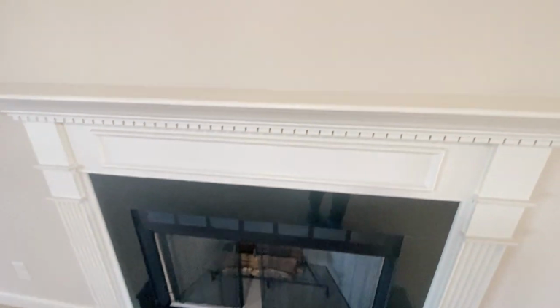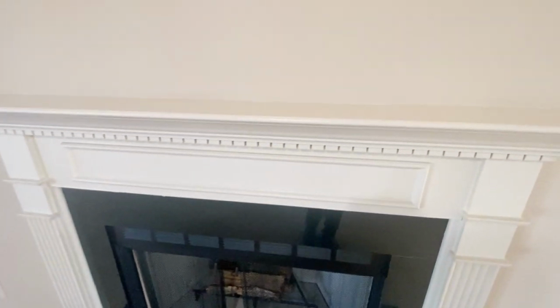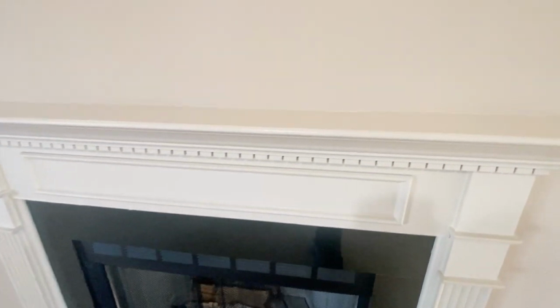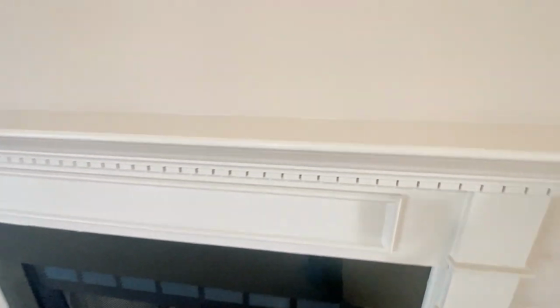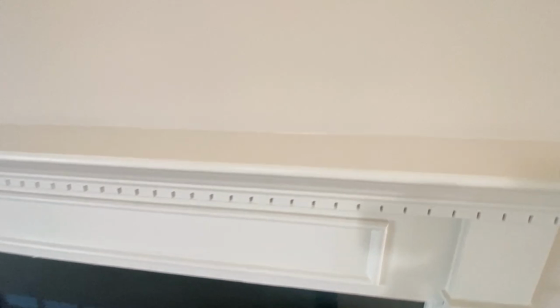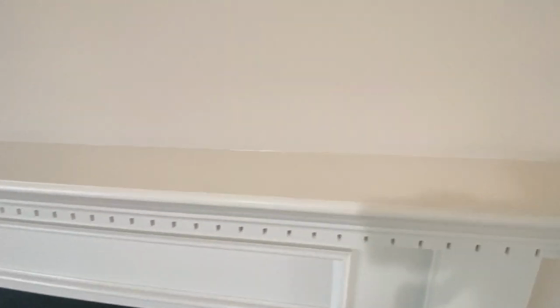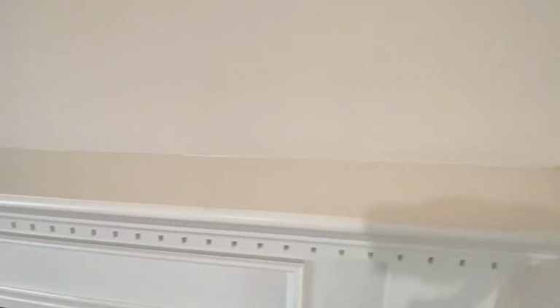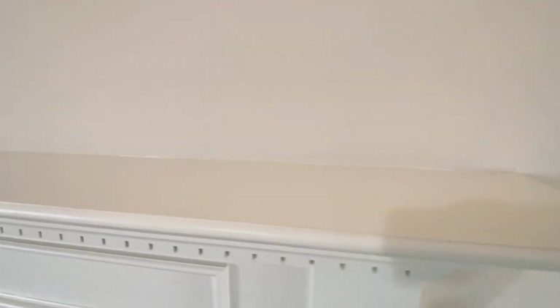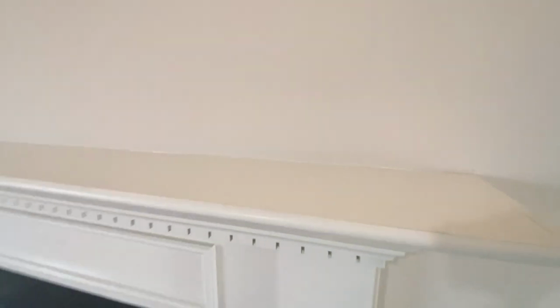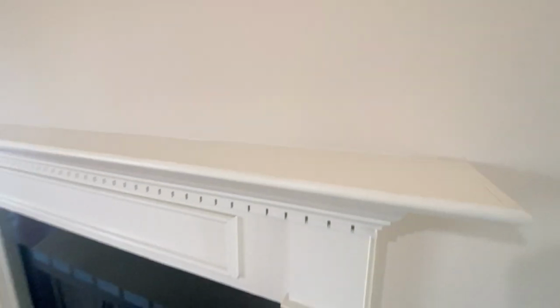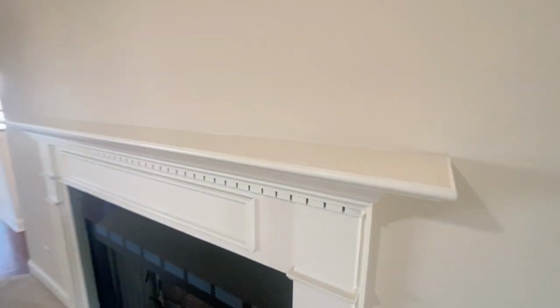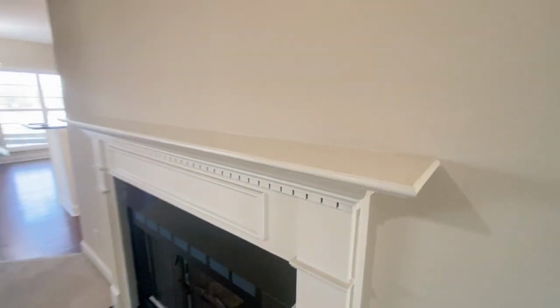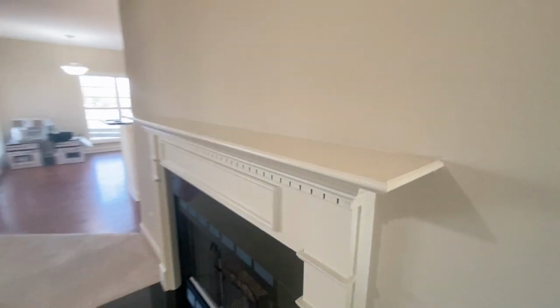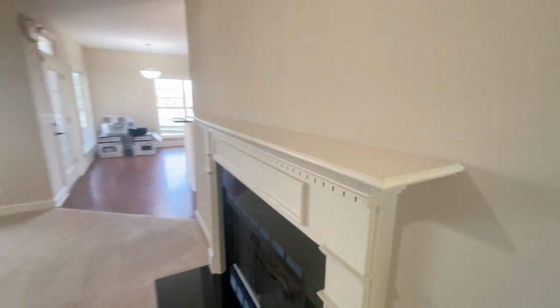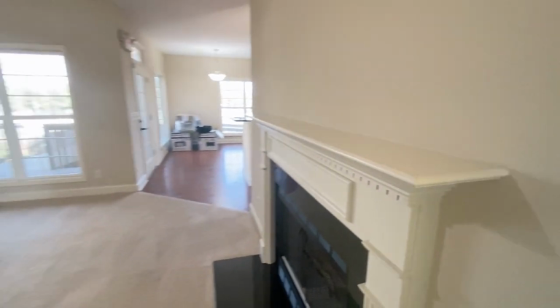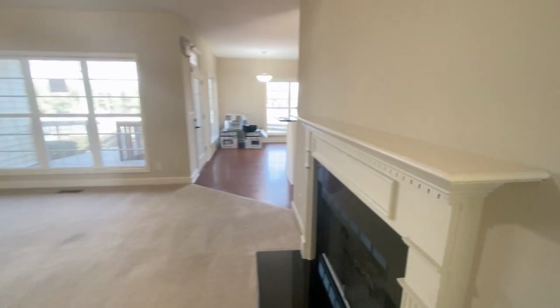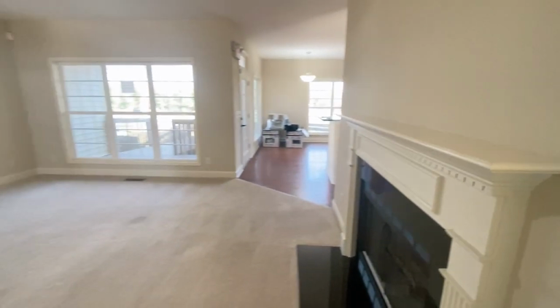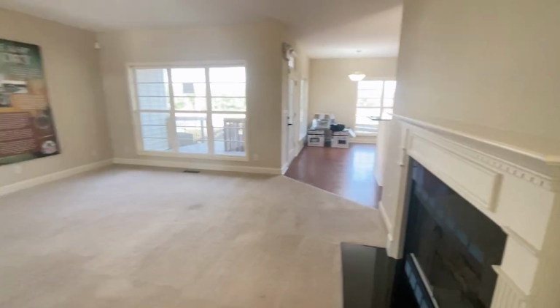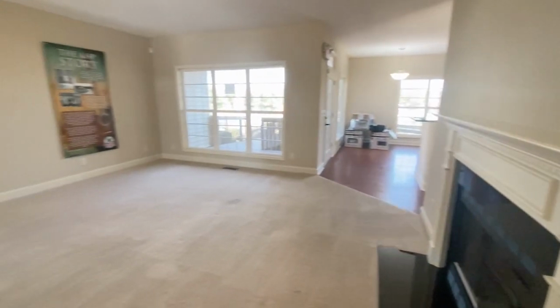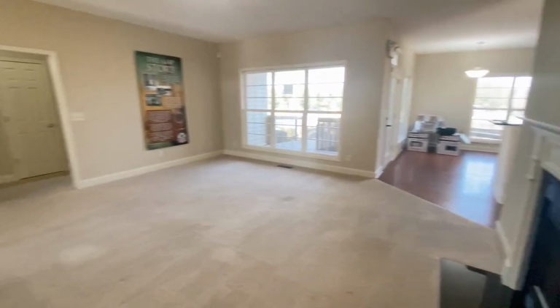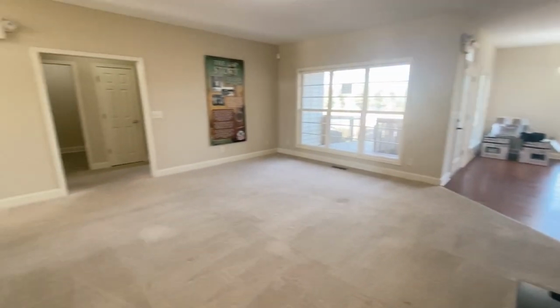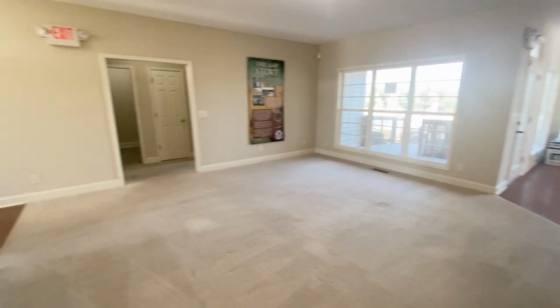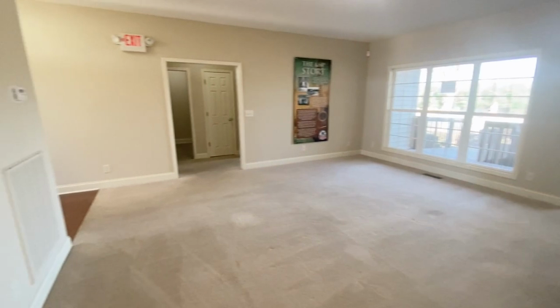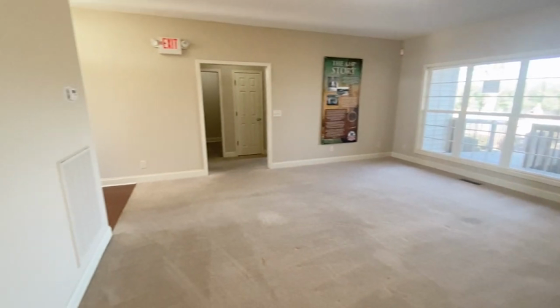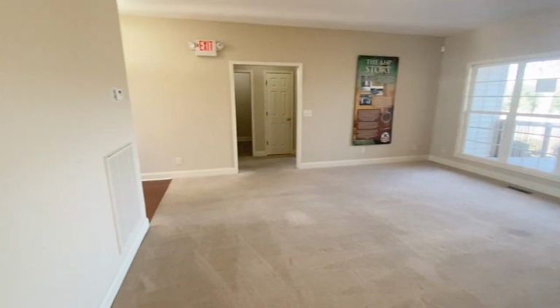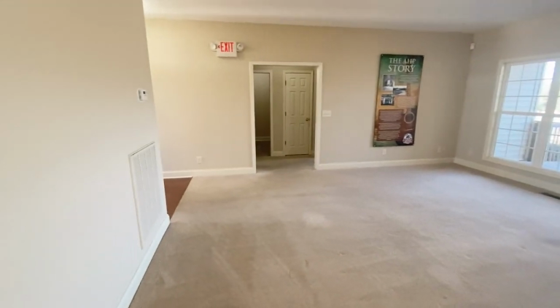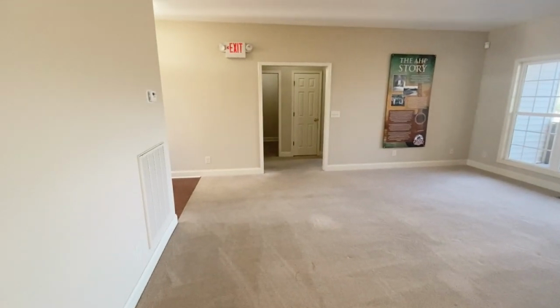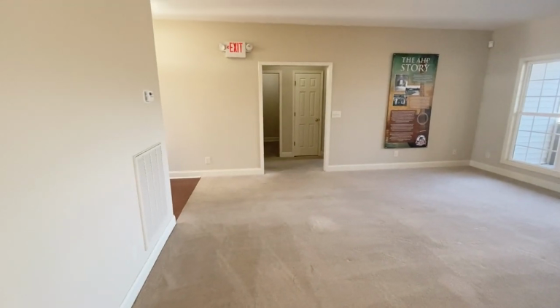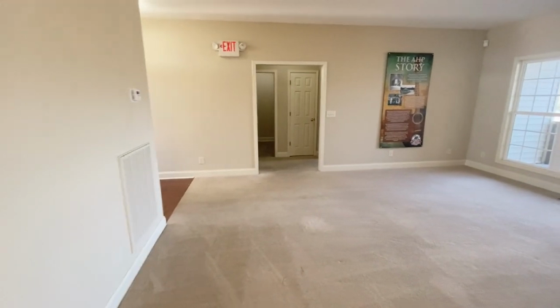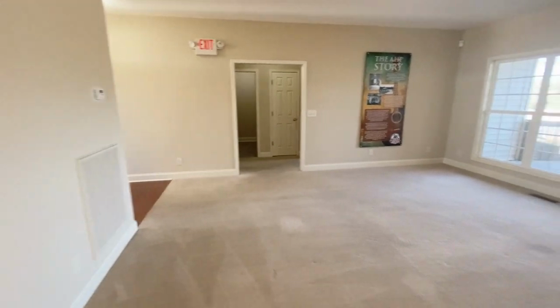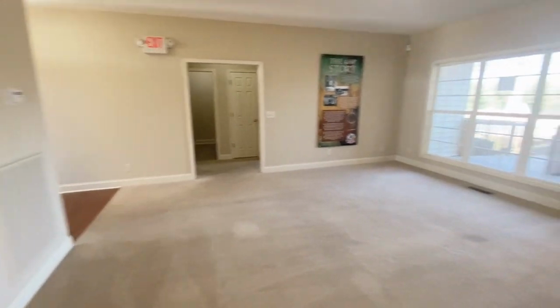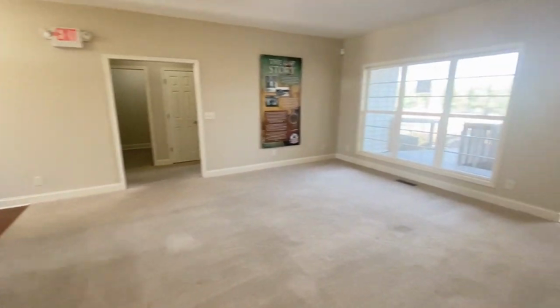Let's get up close to the real fireplace. You've got a nice mantel here on the fireplace. Lovely.